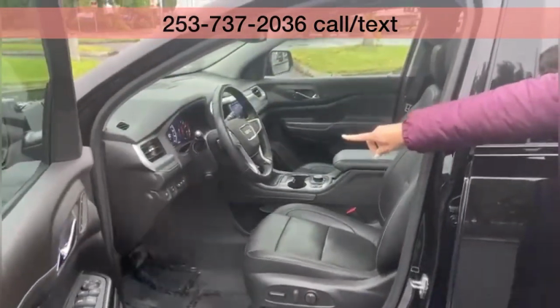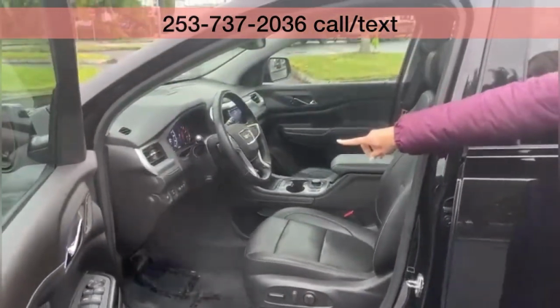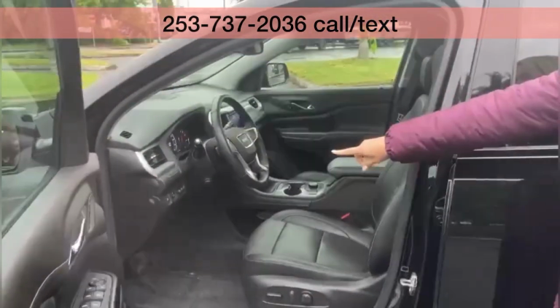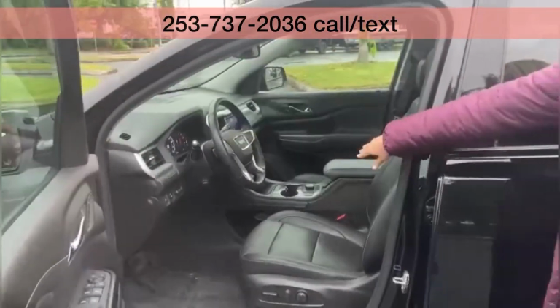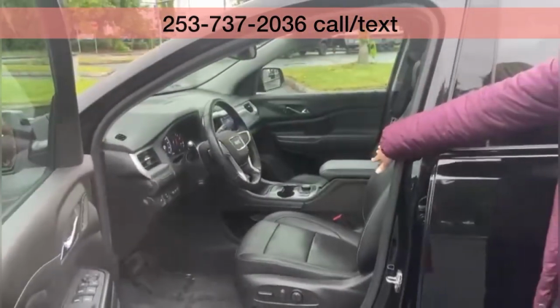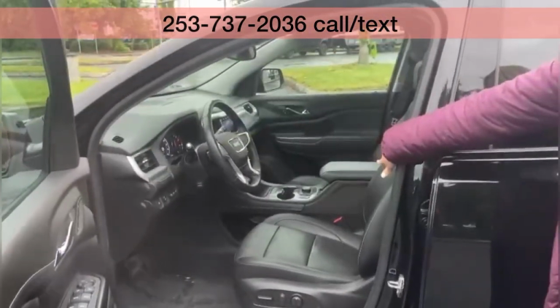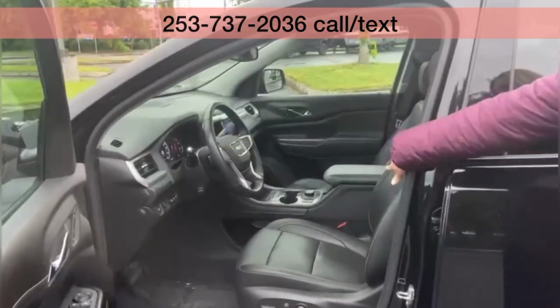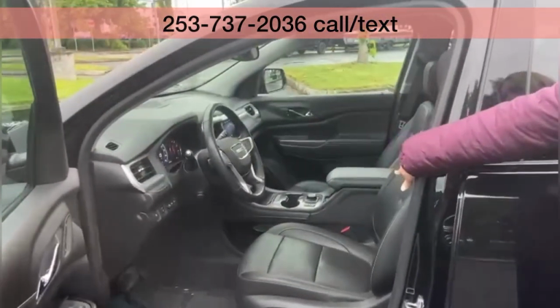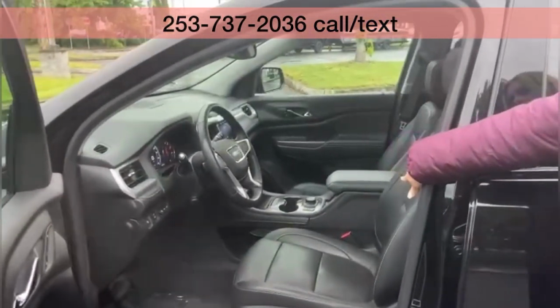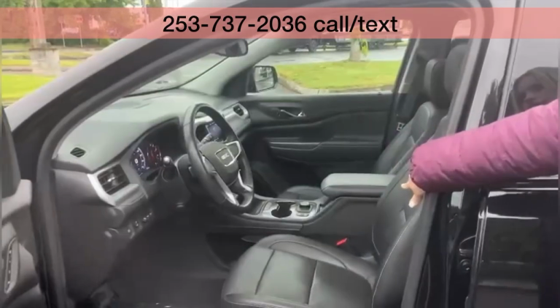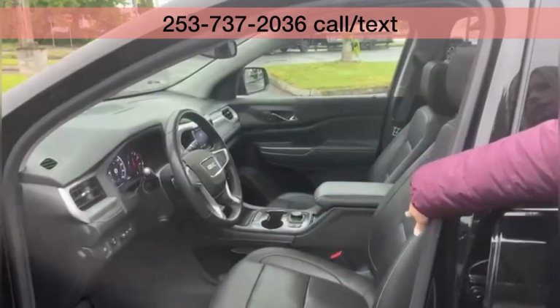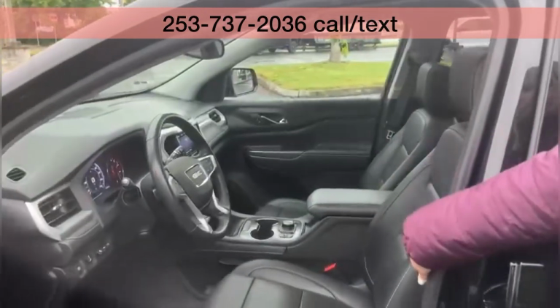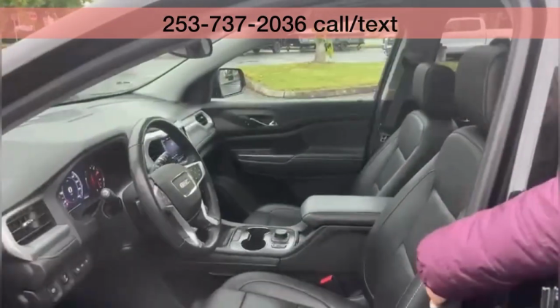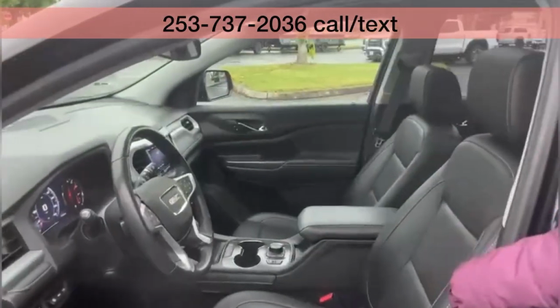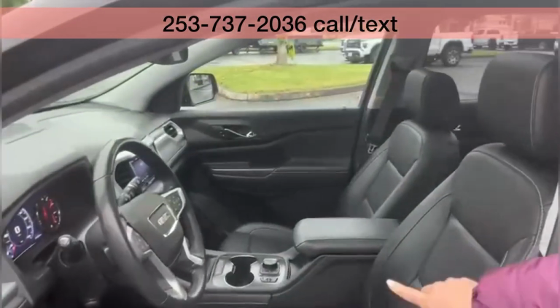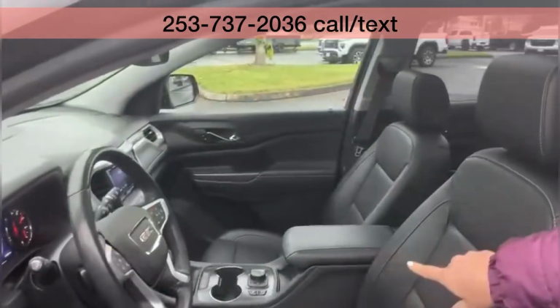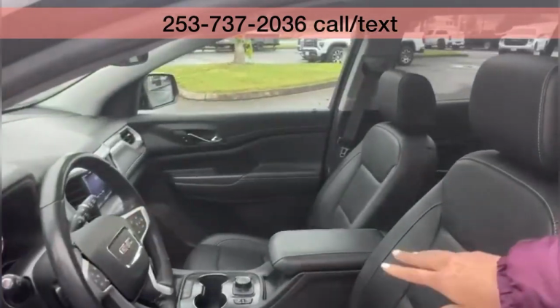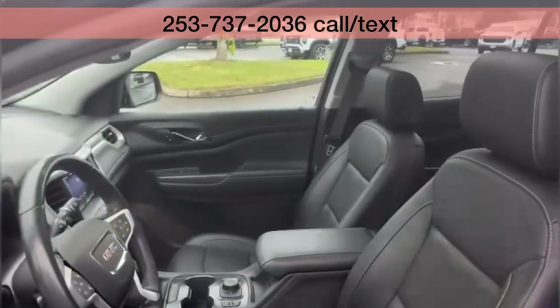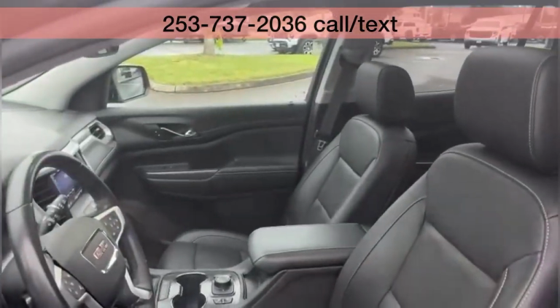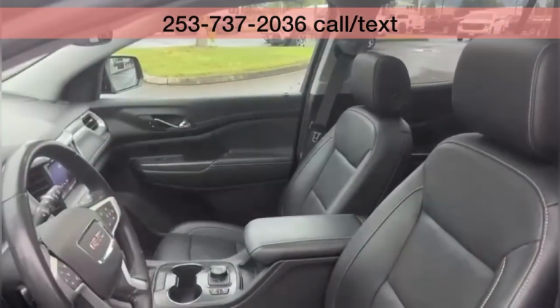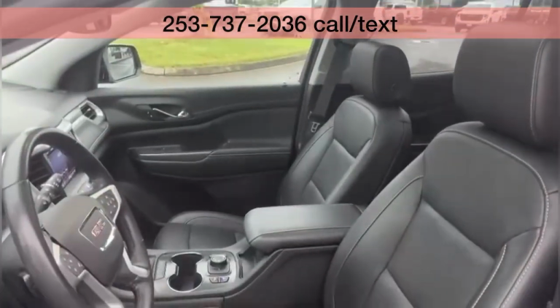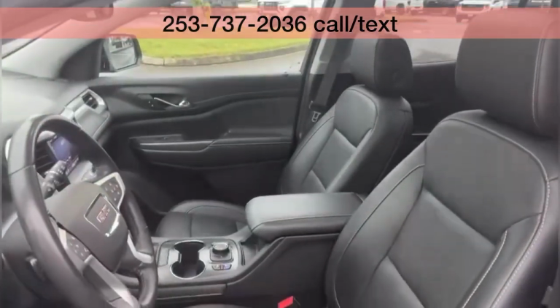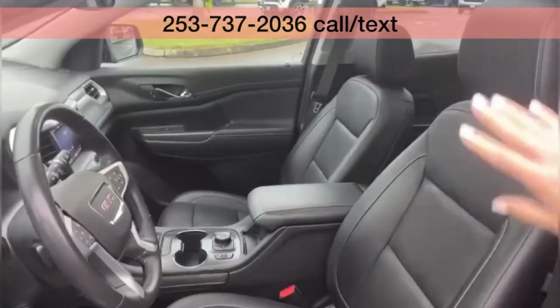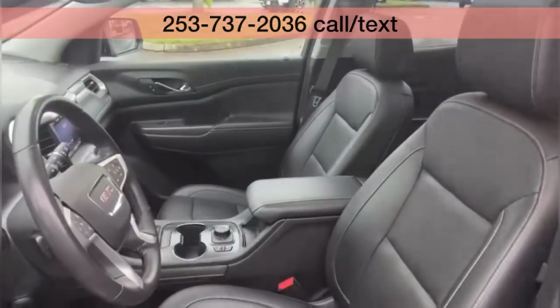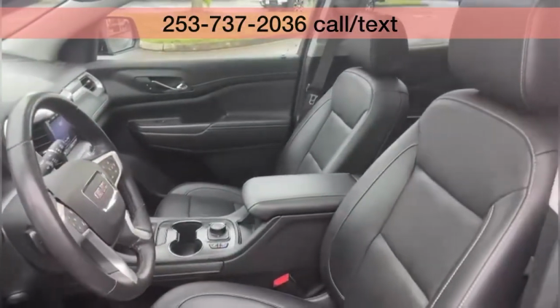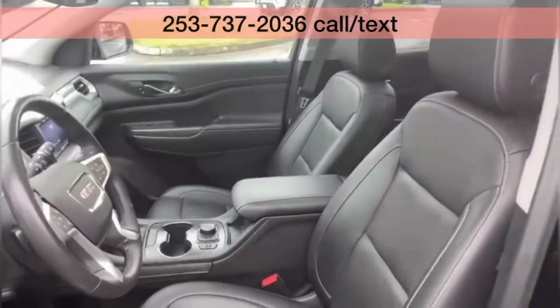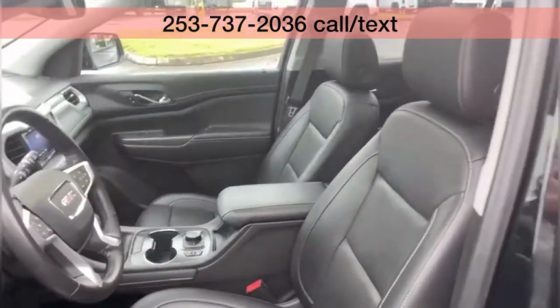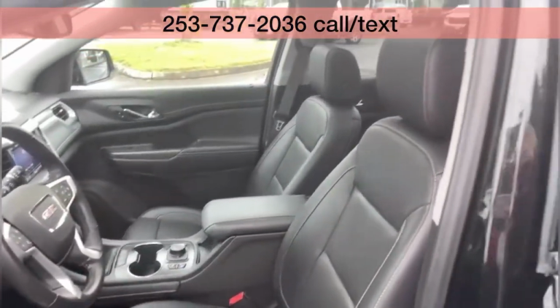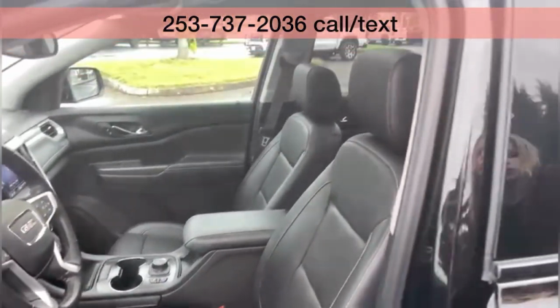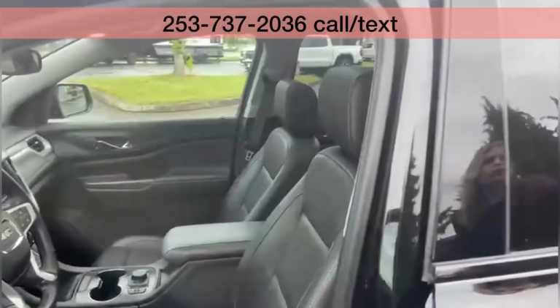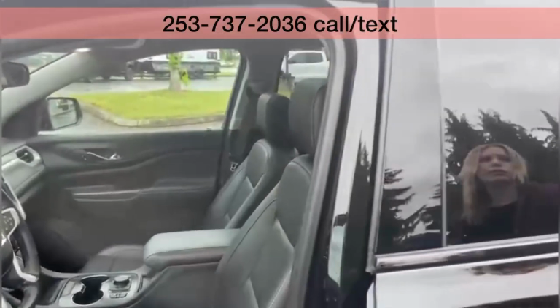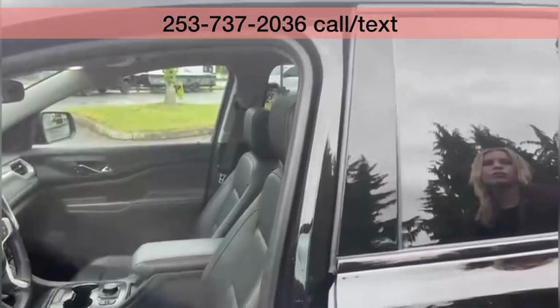It has the heads-up display, the leather interior, heated and cooled seats, and you've got the dual sunroof.